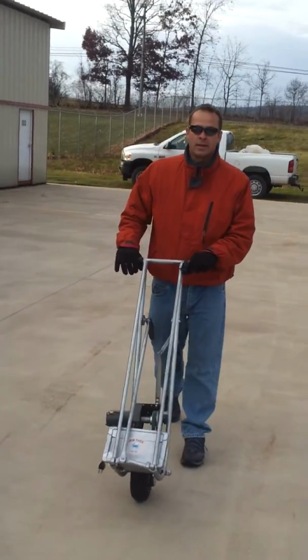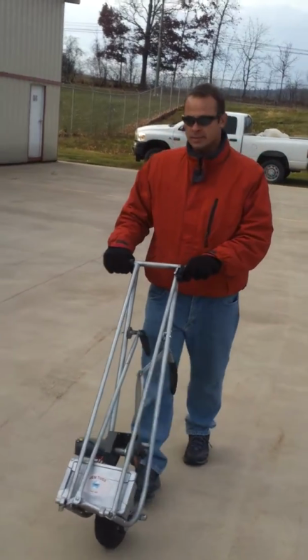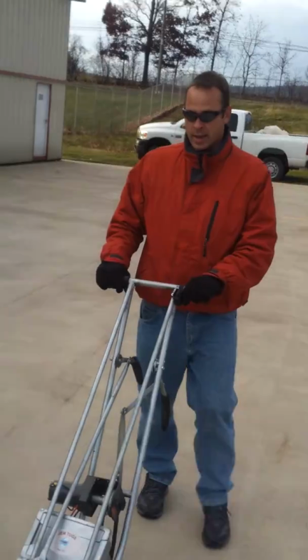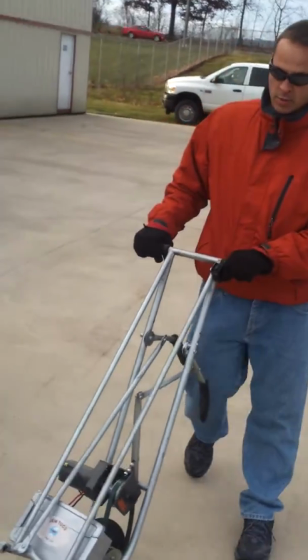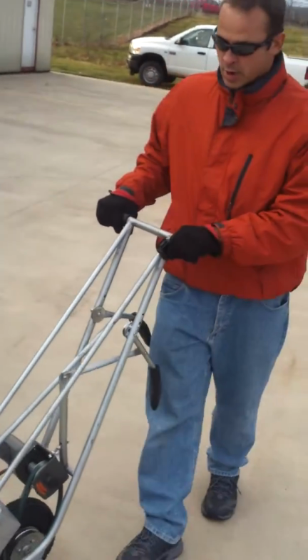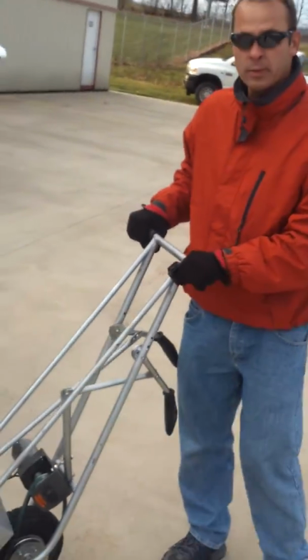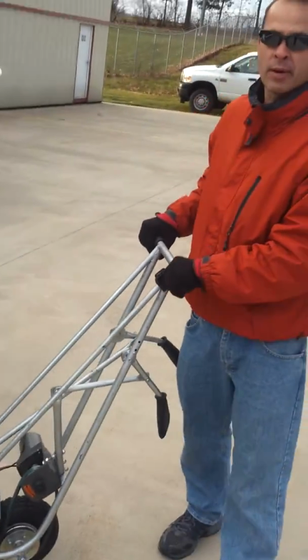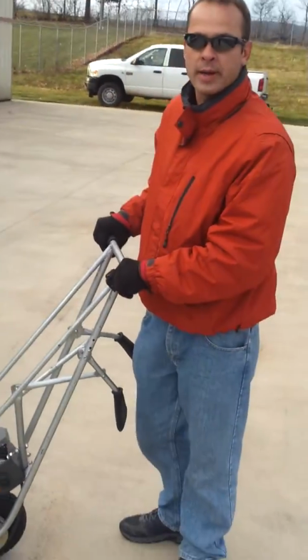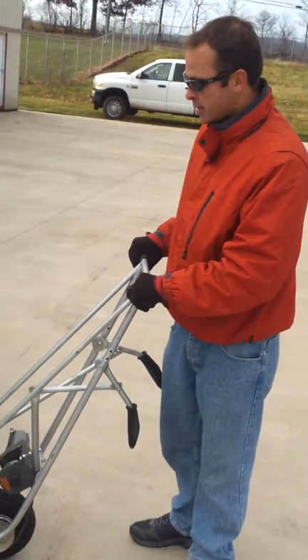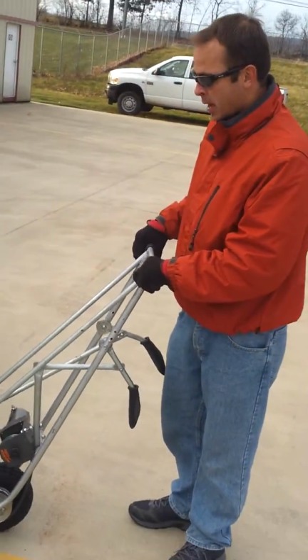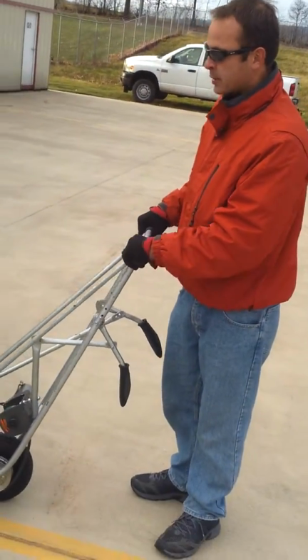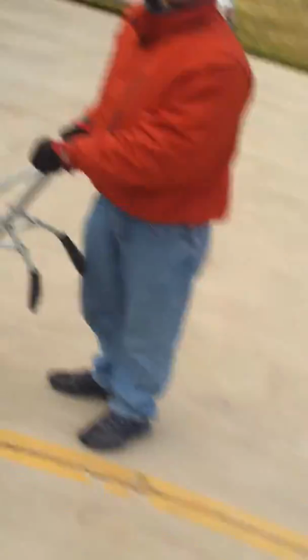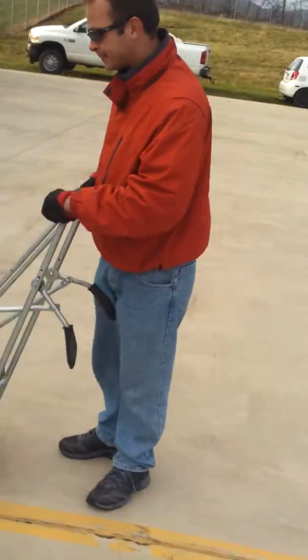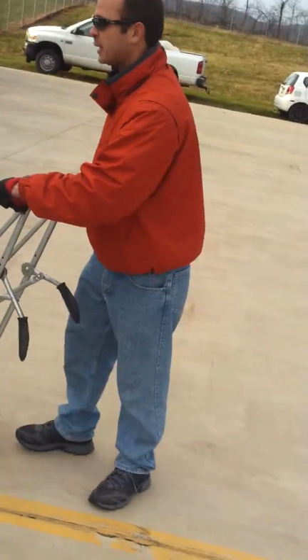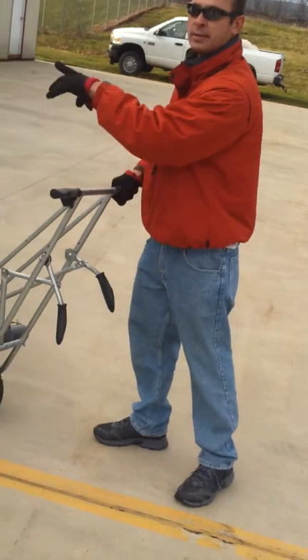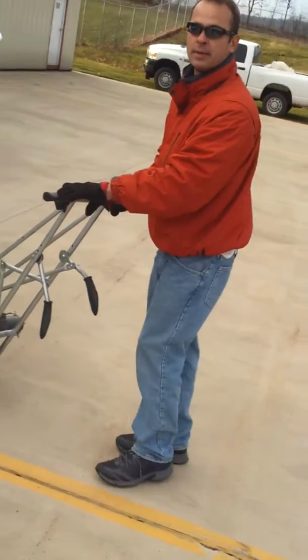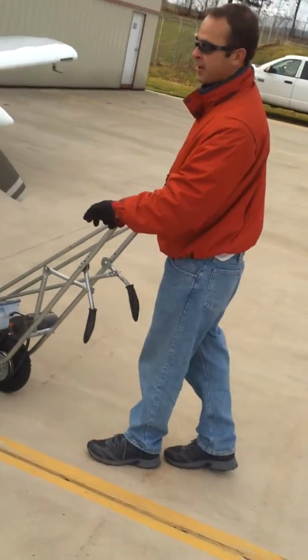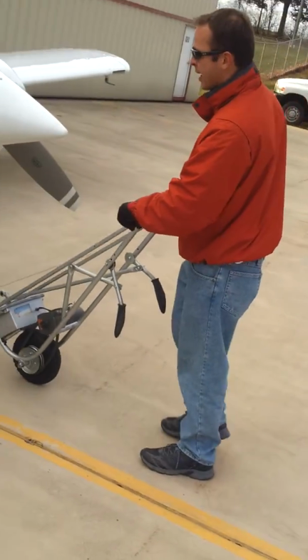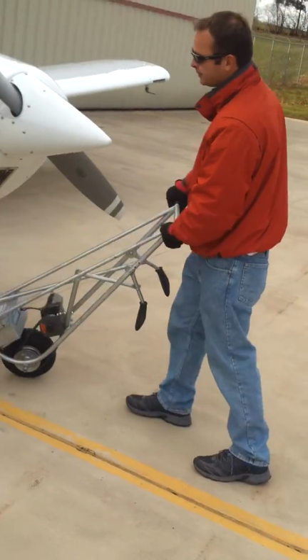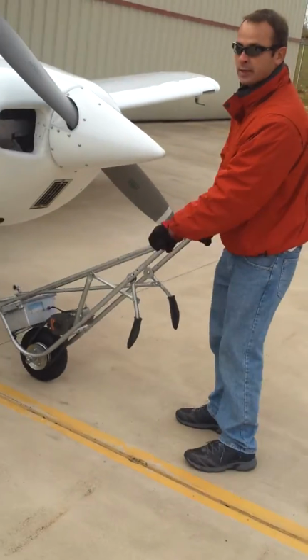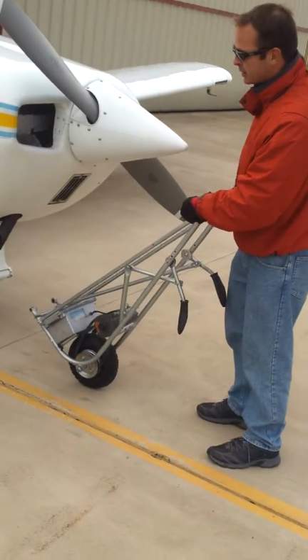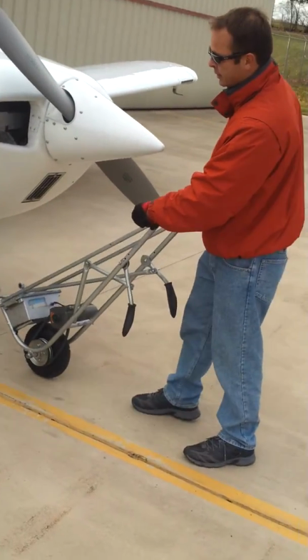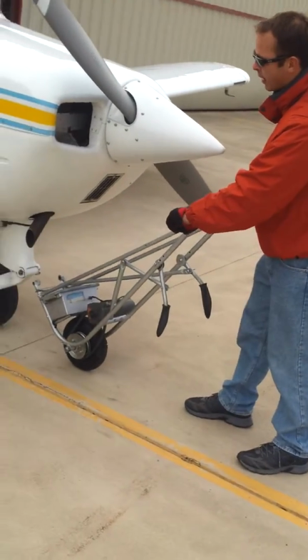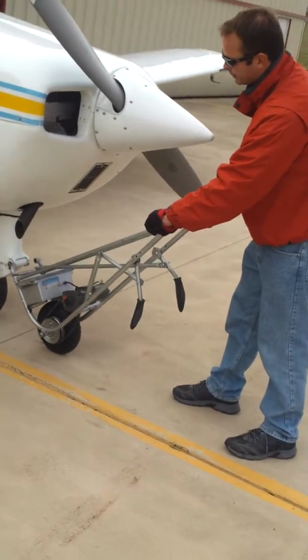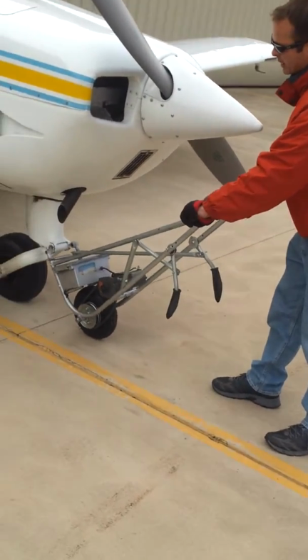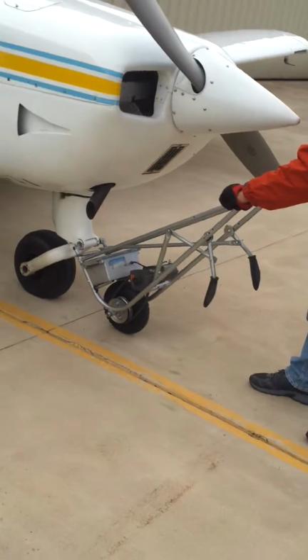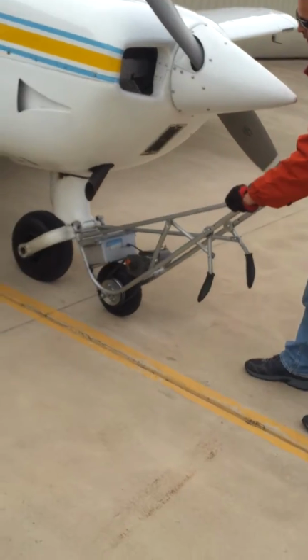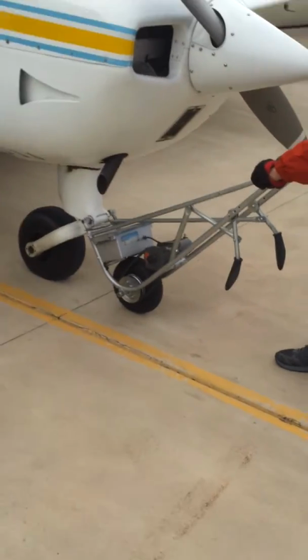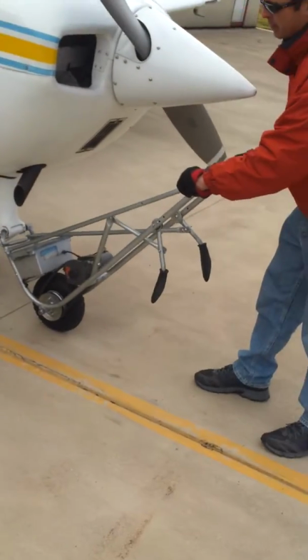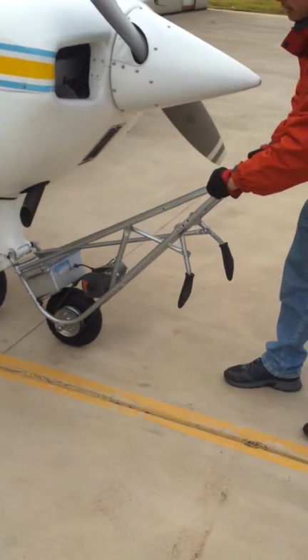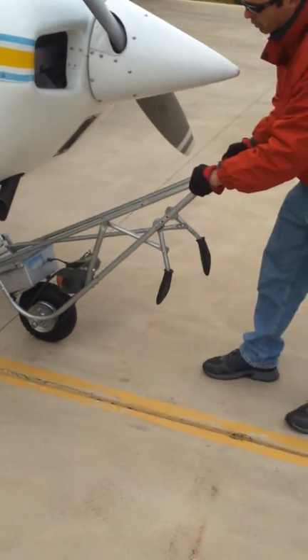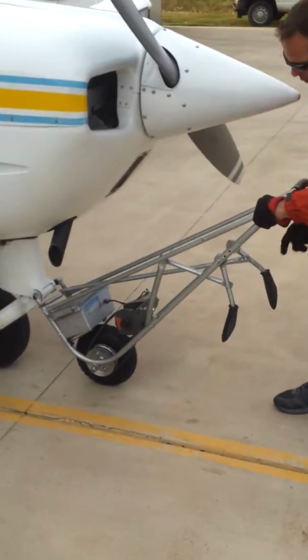This is my rechargeable battery-operated powered tow bar. This is a Beechcraft Sundowner 1974 model. I'm going to hook this up and show you how this works.